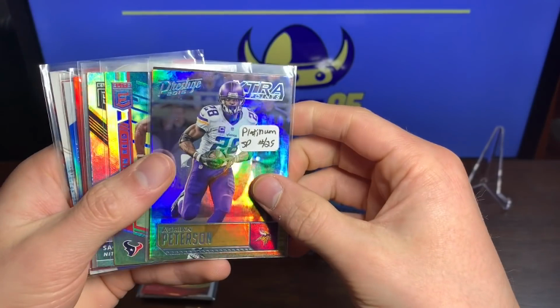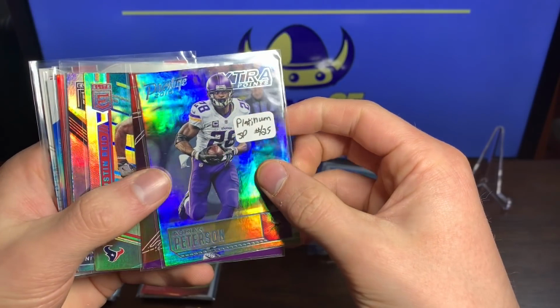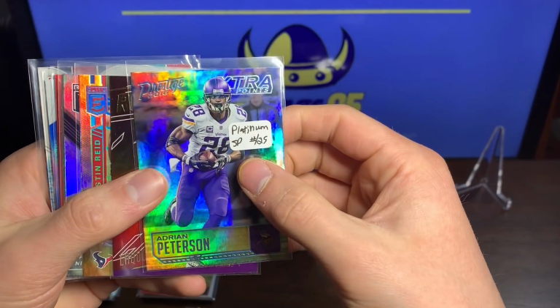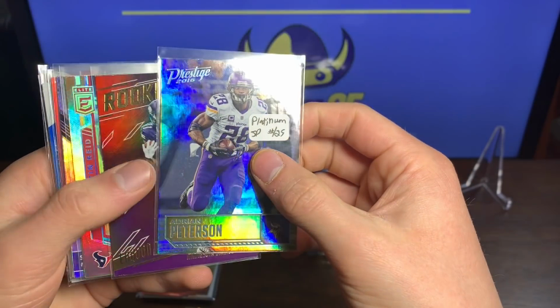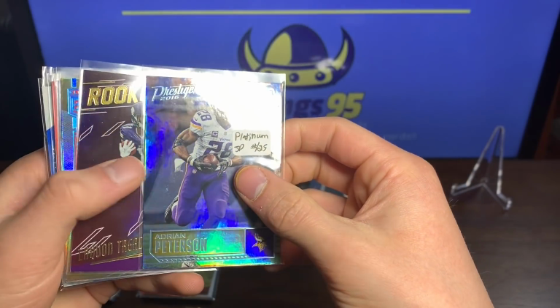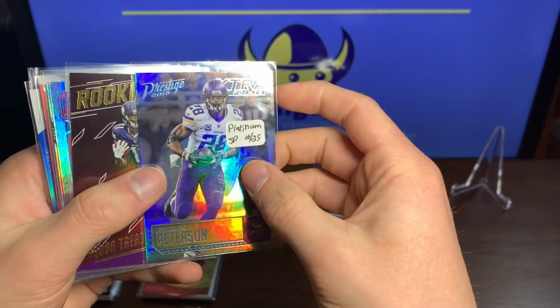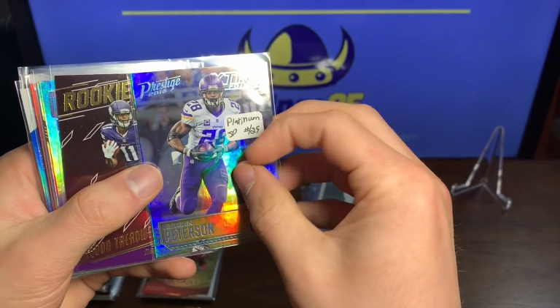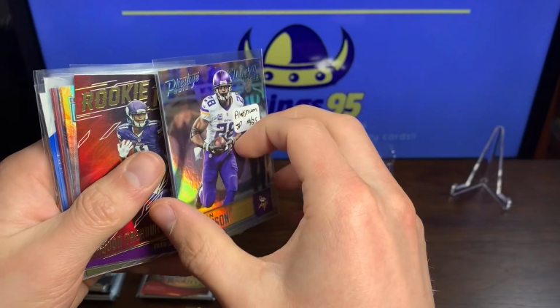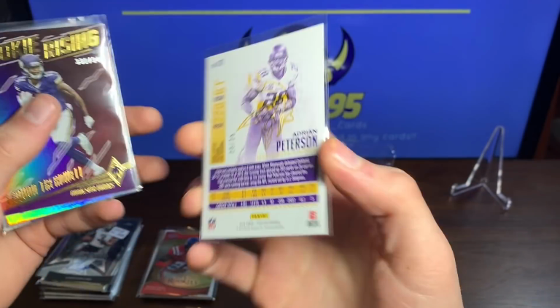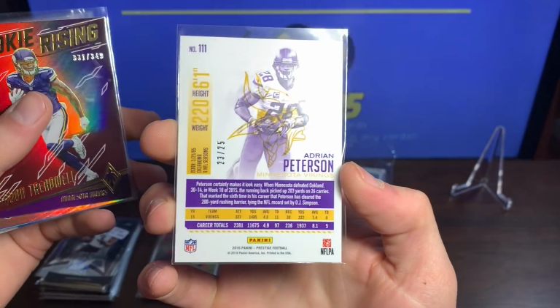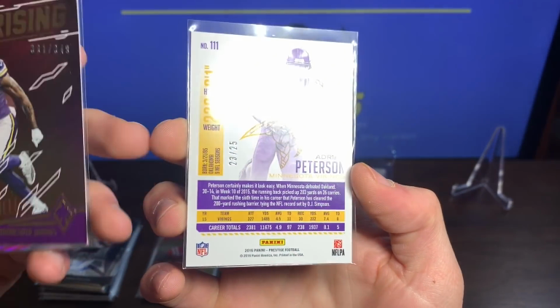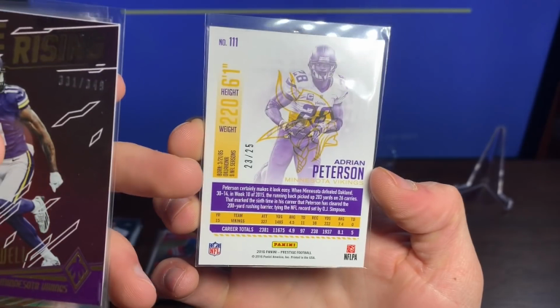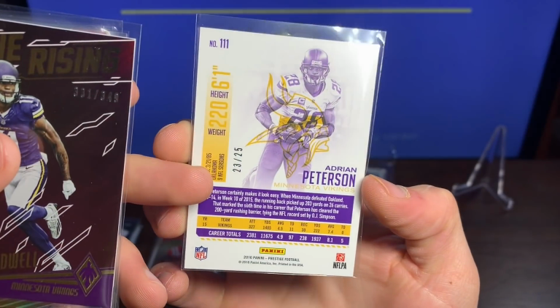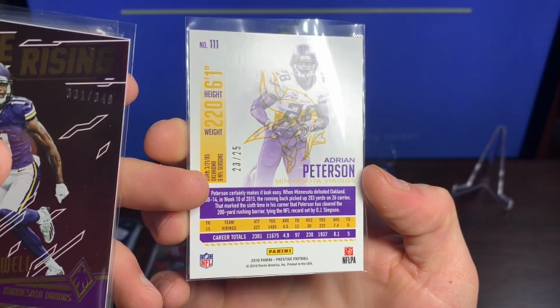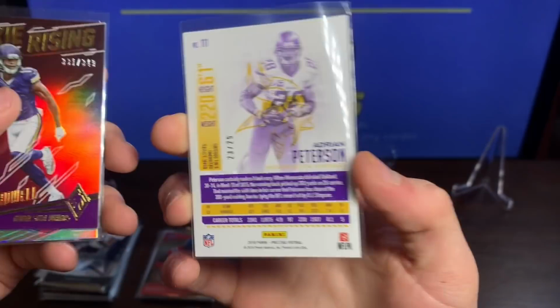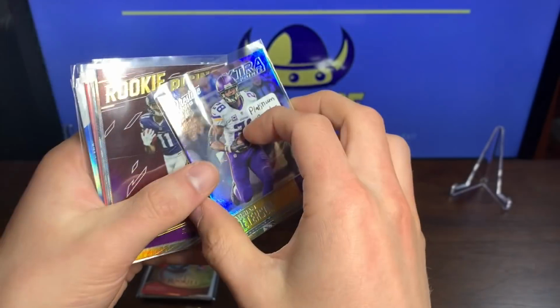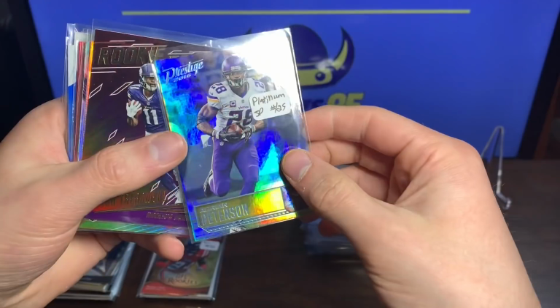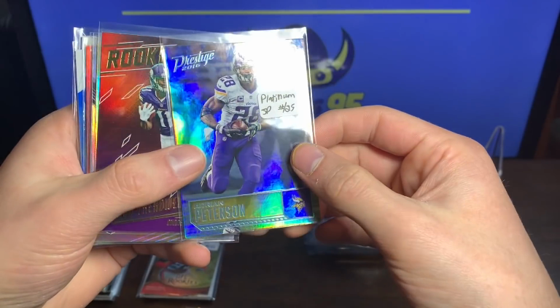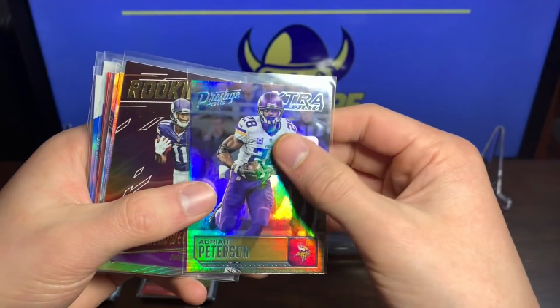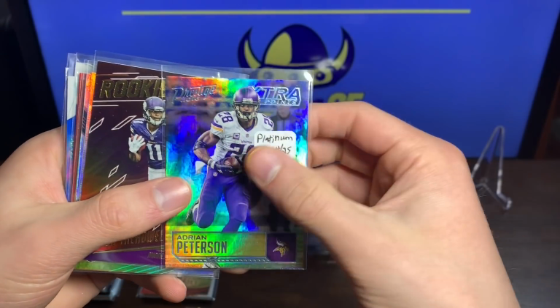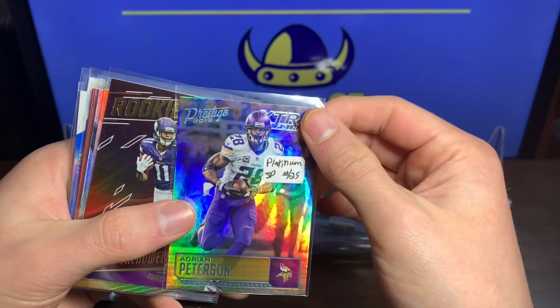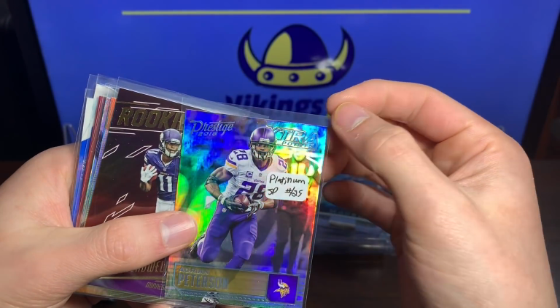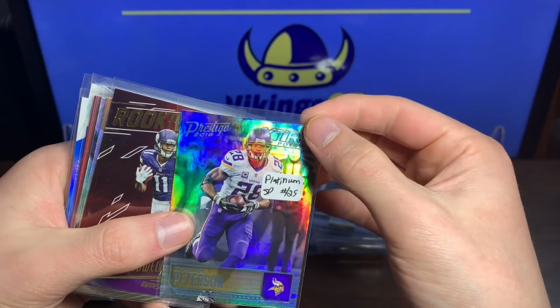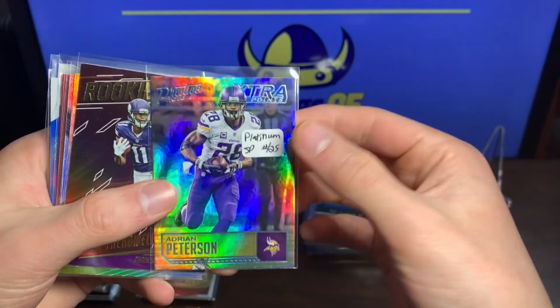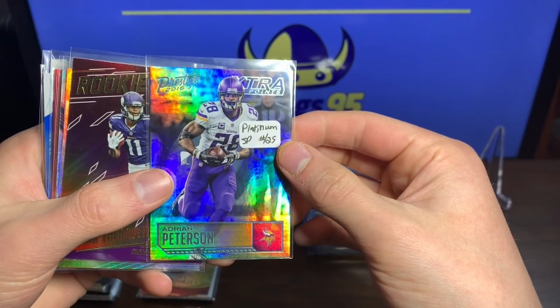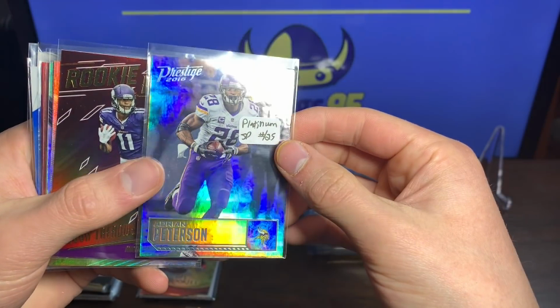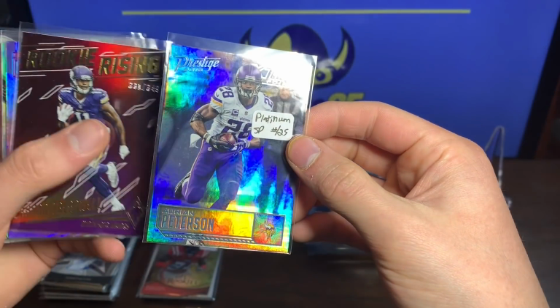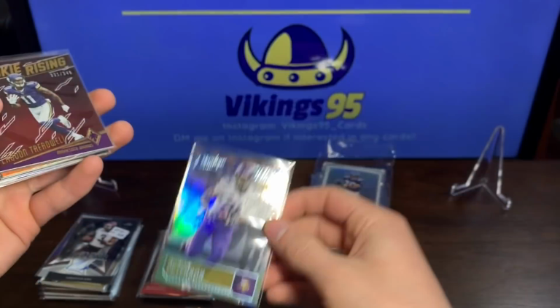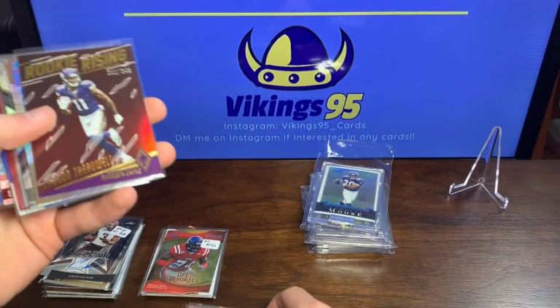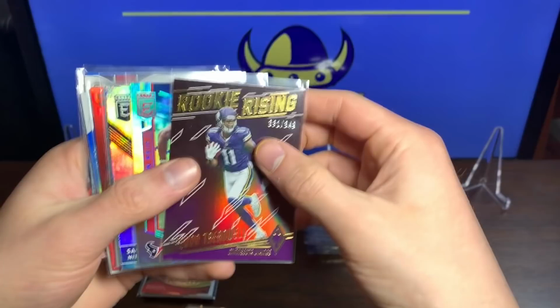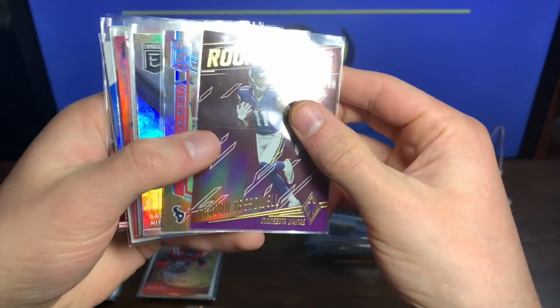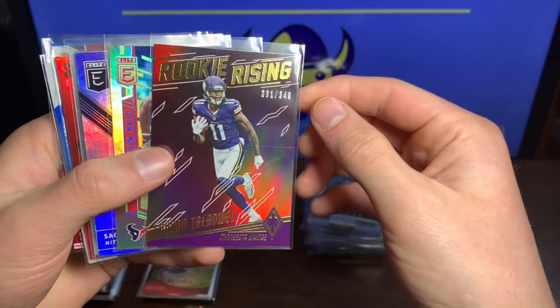We got an Adrian Peterson Platinum short print Extra Points 23 out of 25 — that's sweet, another personal collection Vikings card. Way cool, very short print, that's awesome.